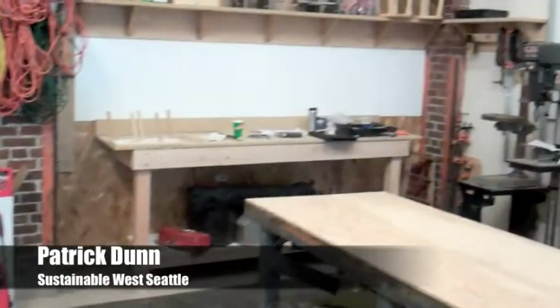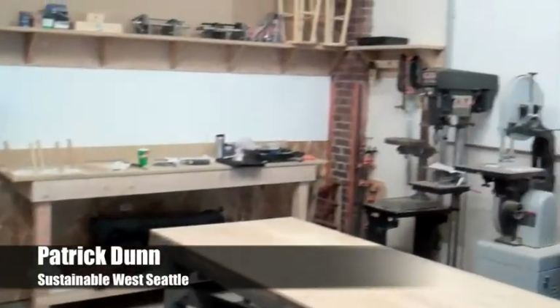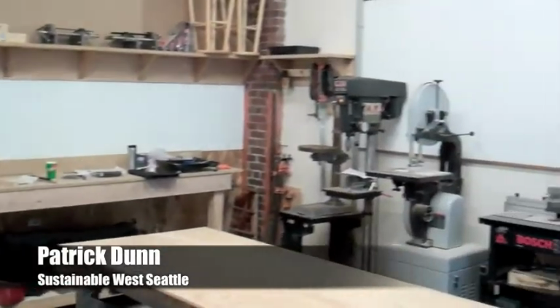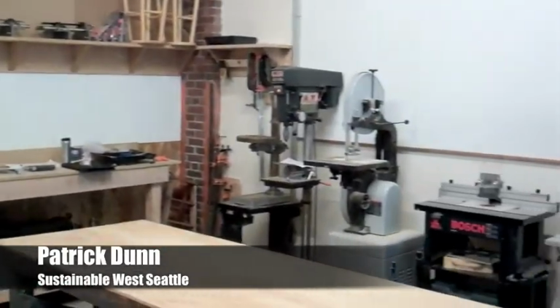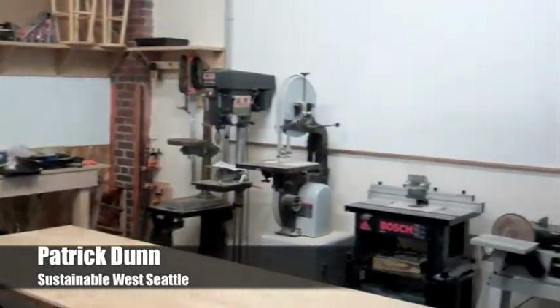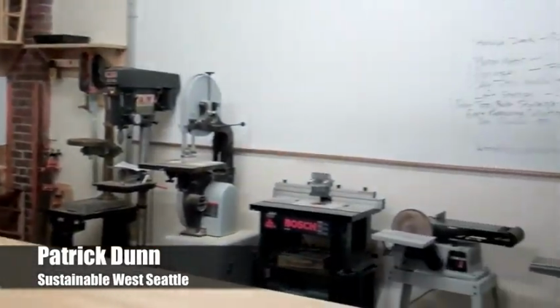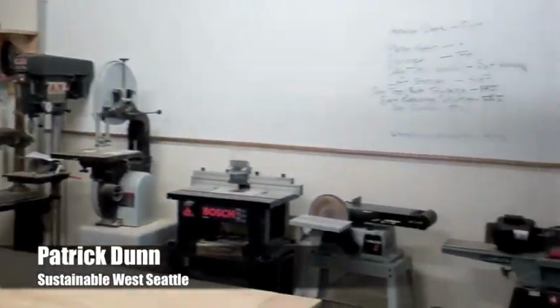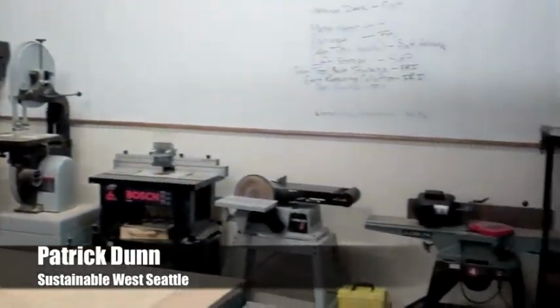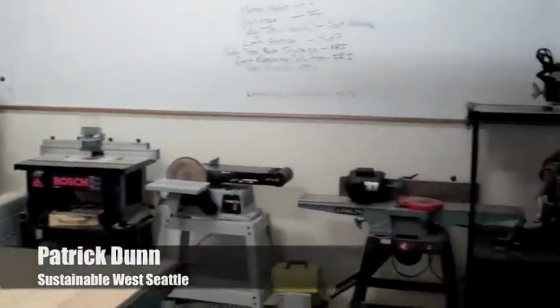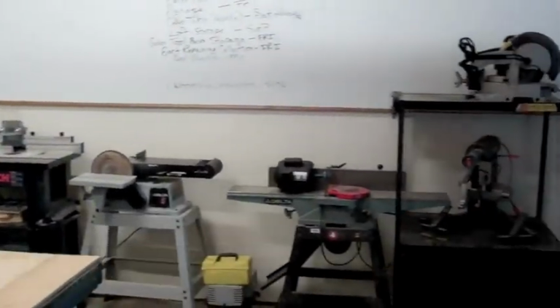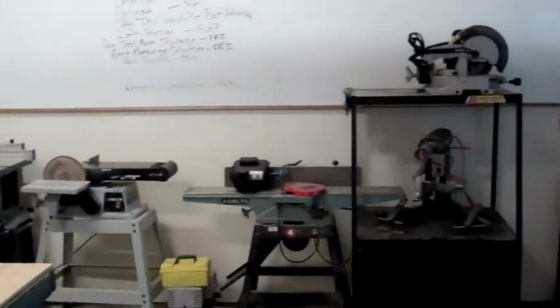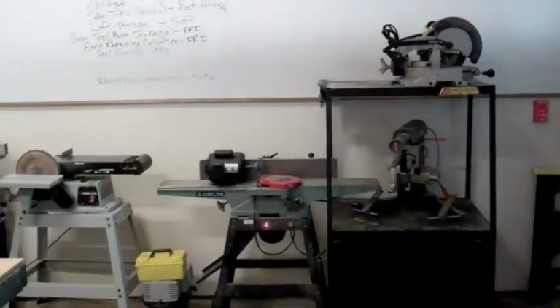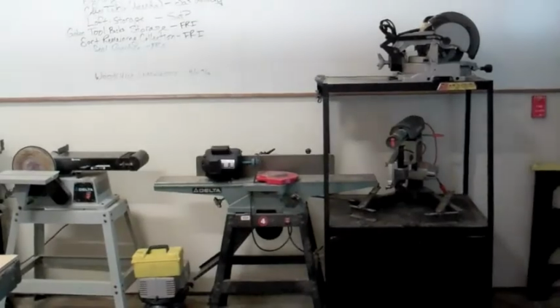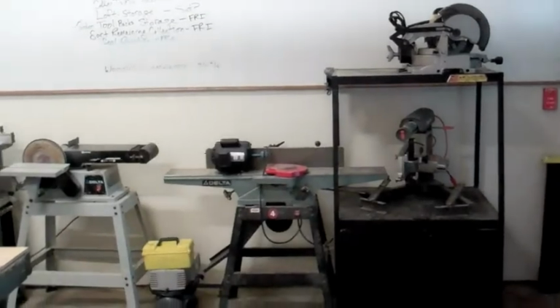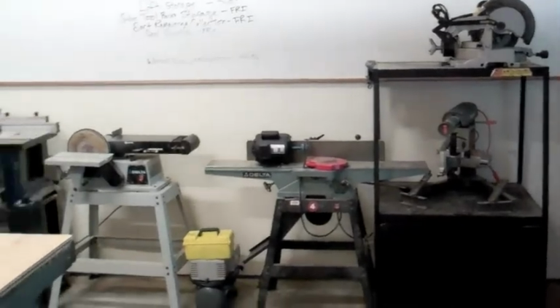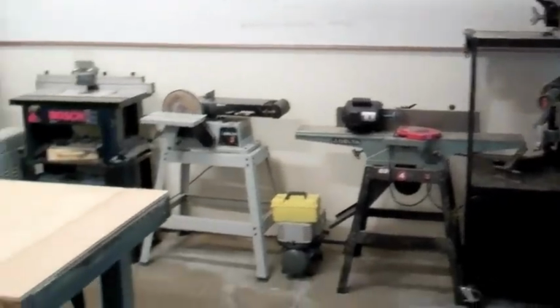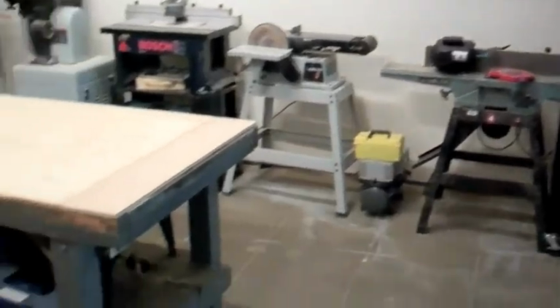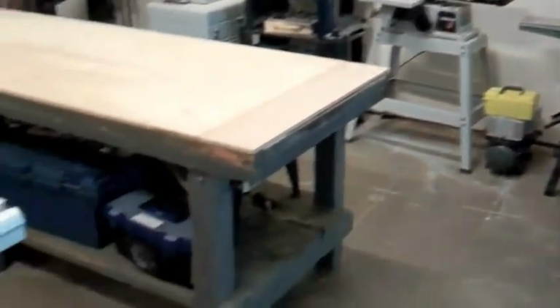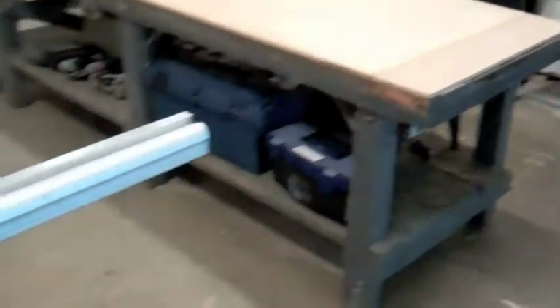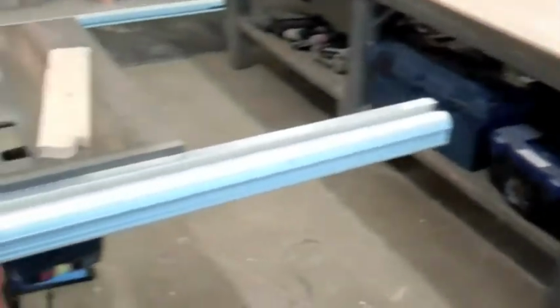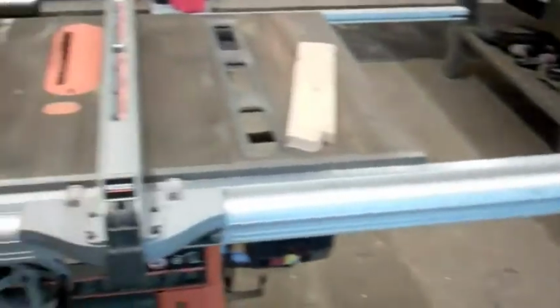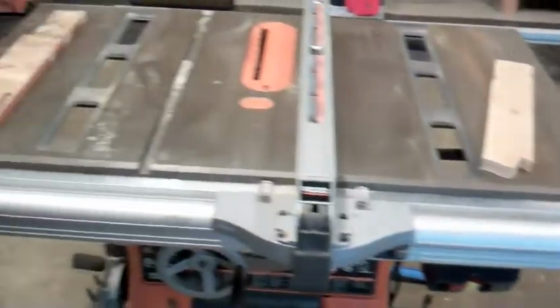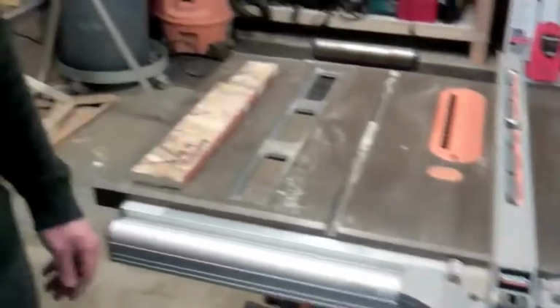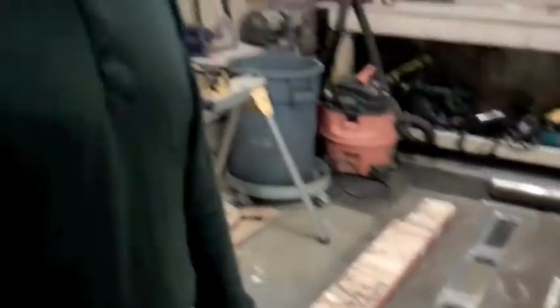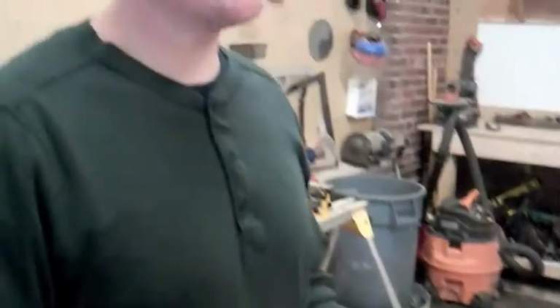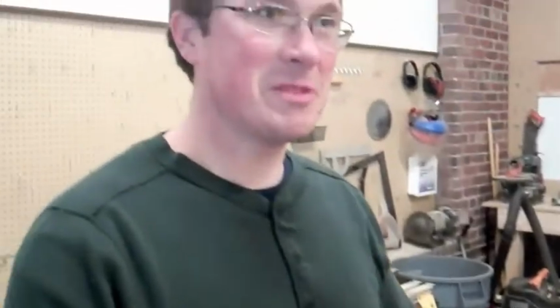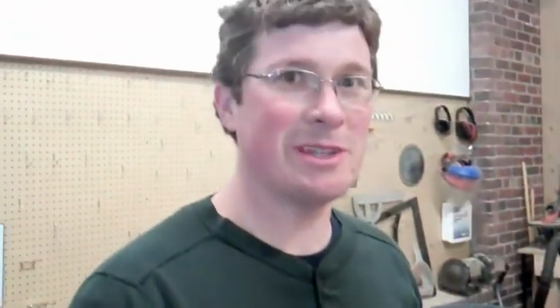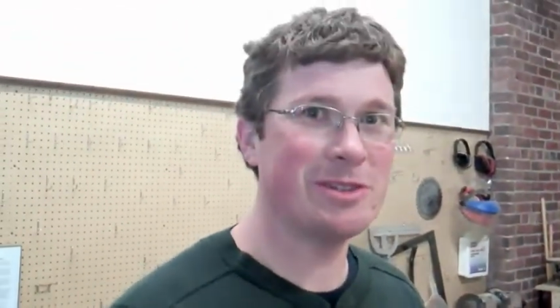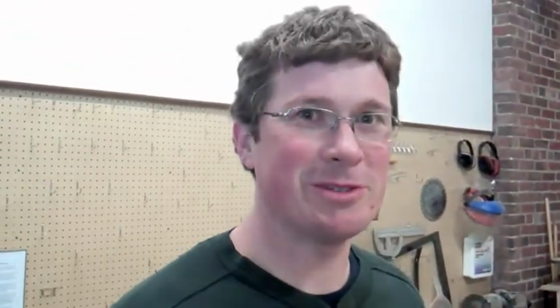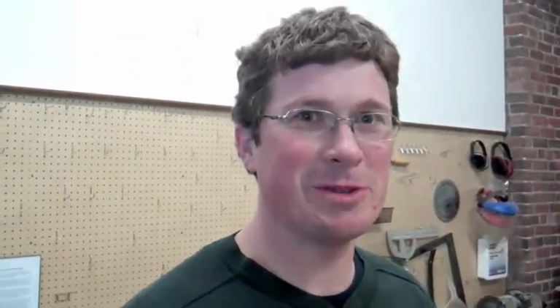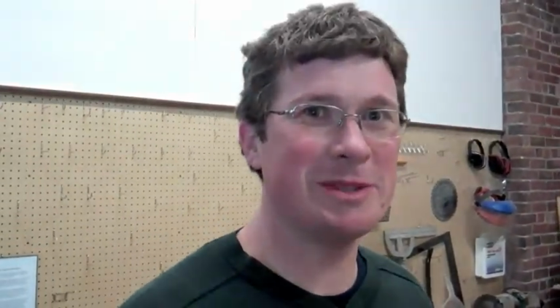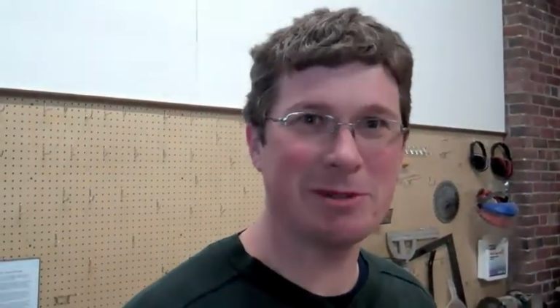And once we do, members of the Tool Library will be able to come in here and use all of this equipment to do their projects. It's mostly intended for folks that don't have these tools at home, or don't have space to do the projects they want to do at home. So we hope to welcome them in and get them going.